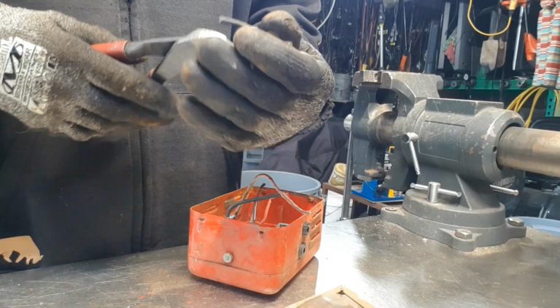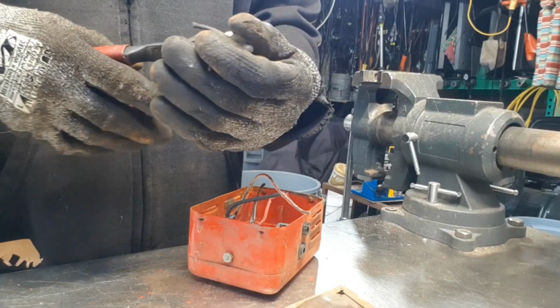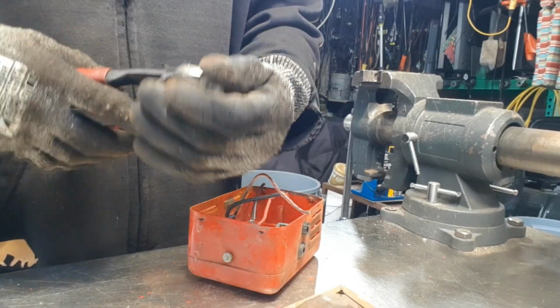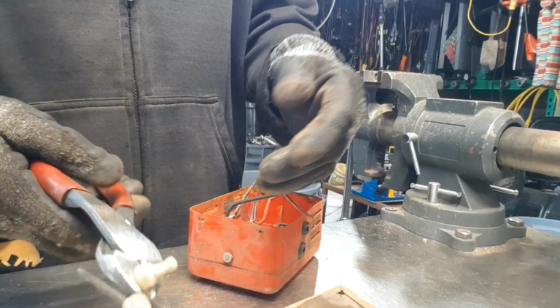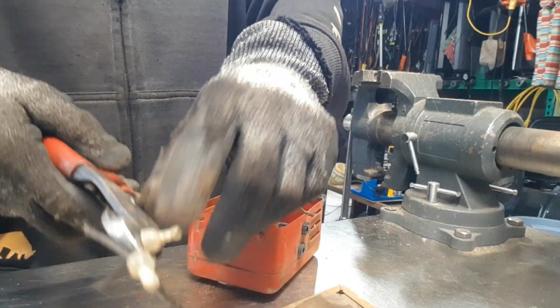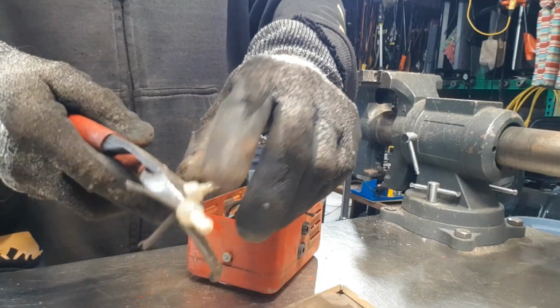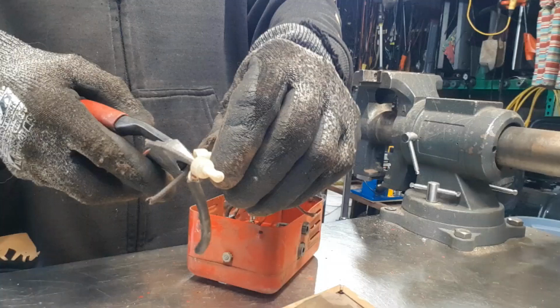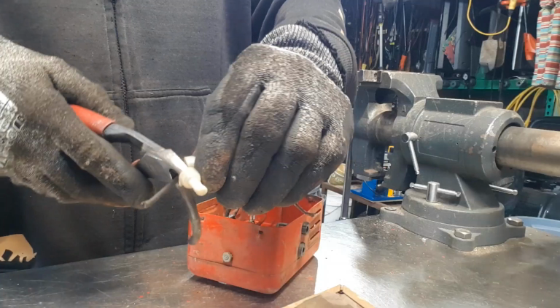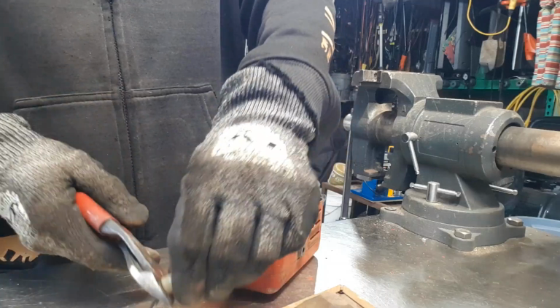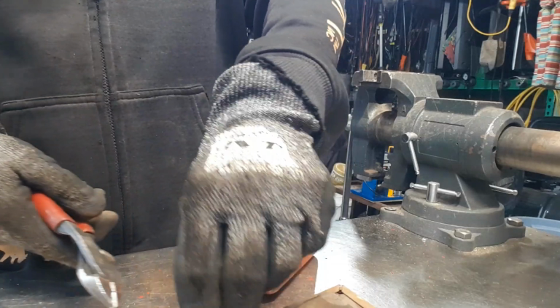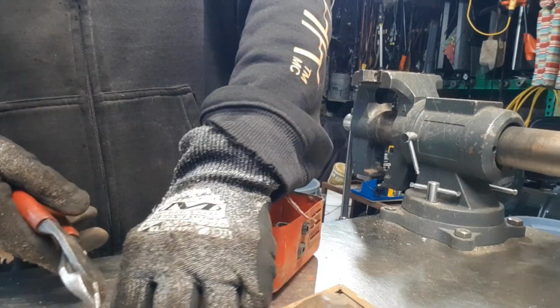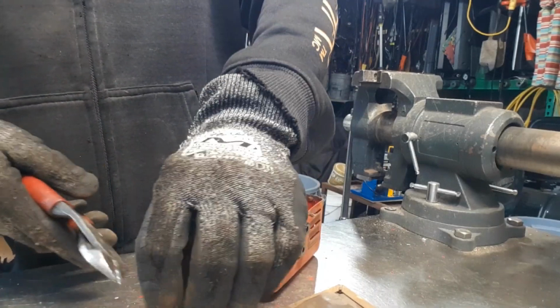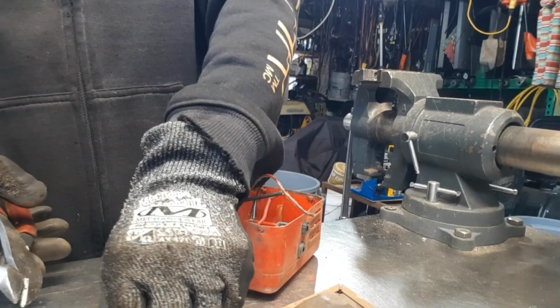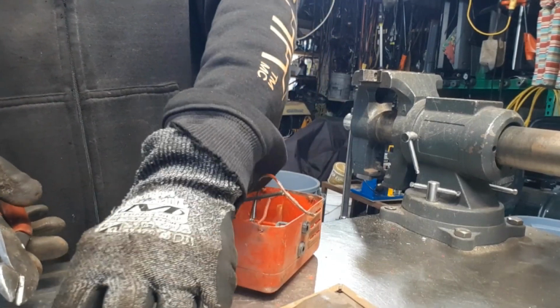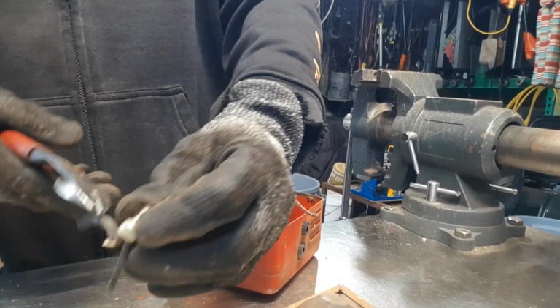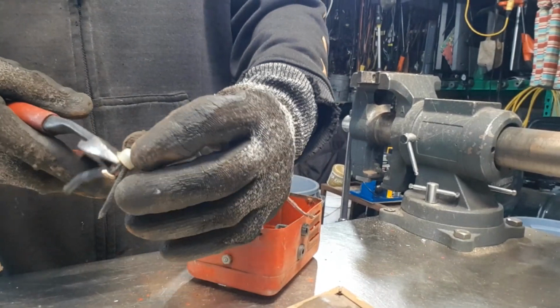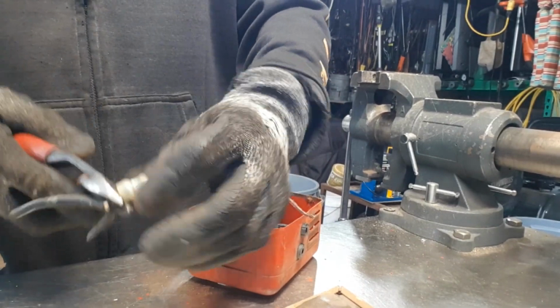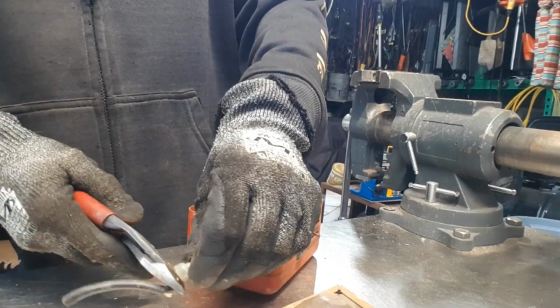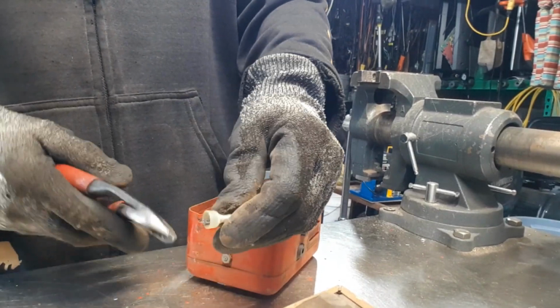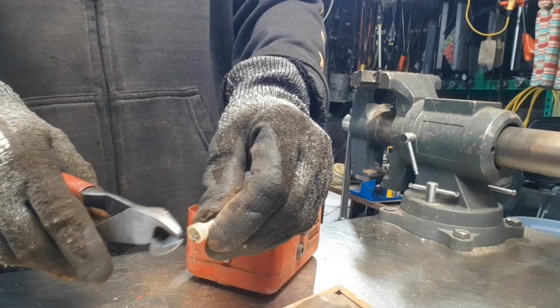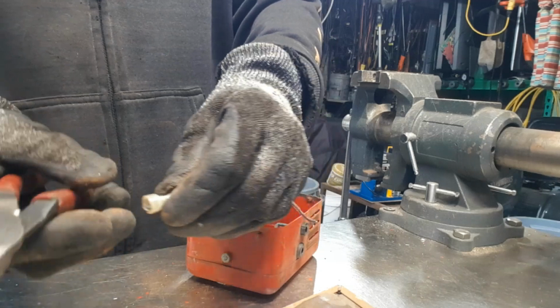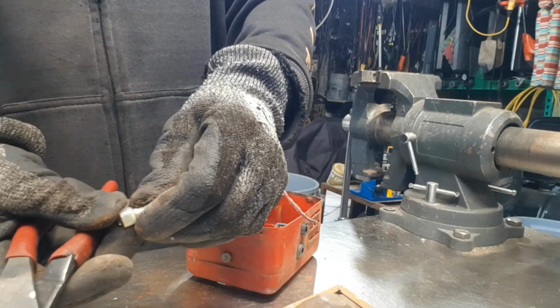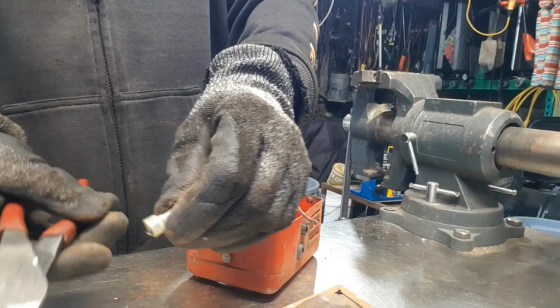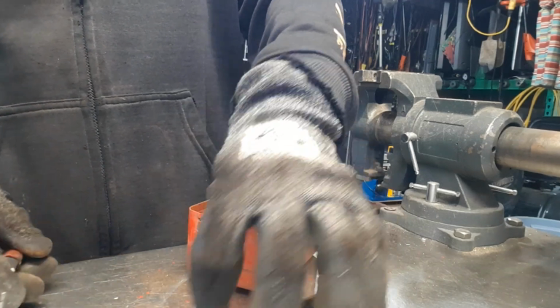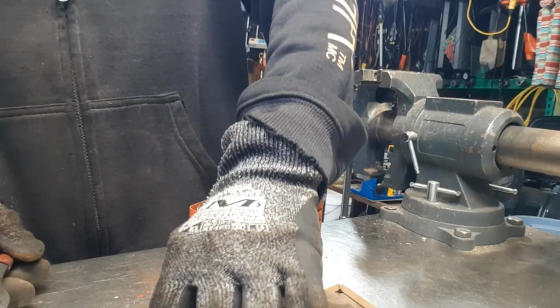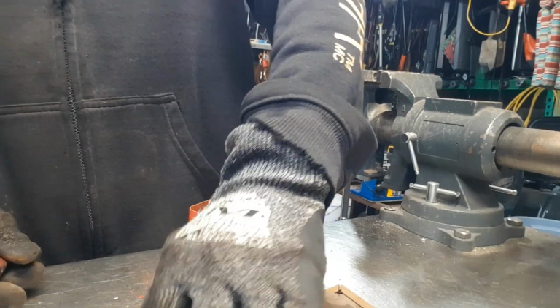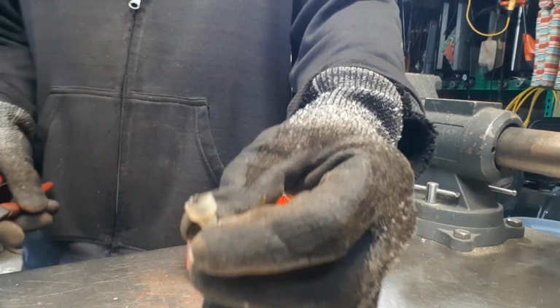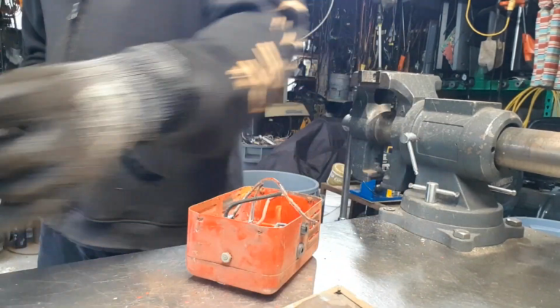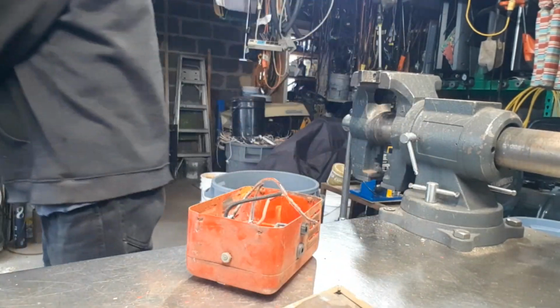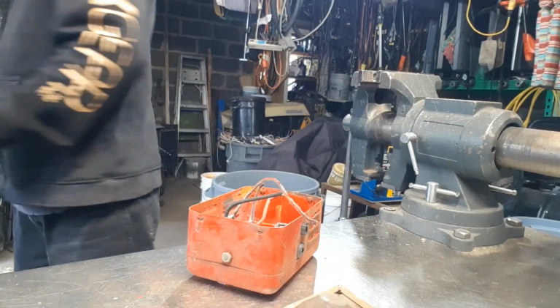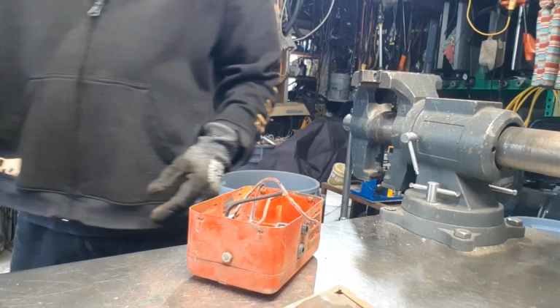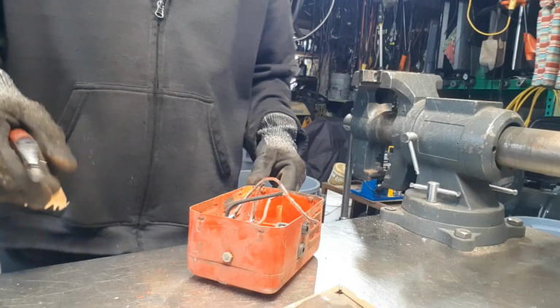These things, I have never figured out how to take them apart, so I just cut them off. You lose, what, a quarter of an inch of copper. Put it in a shred bucket, you know.